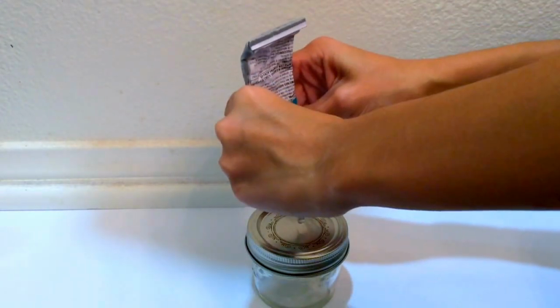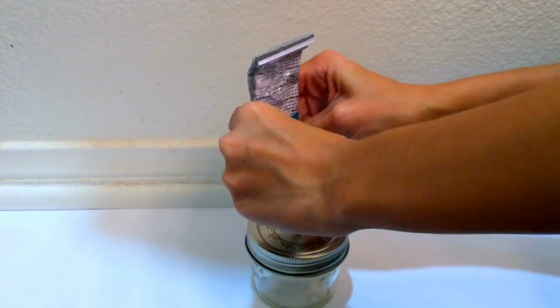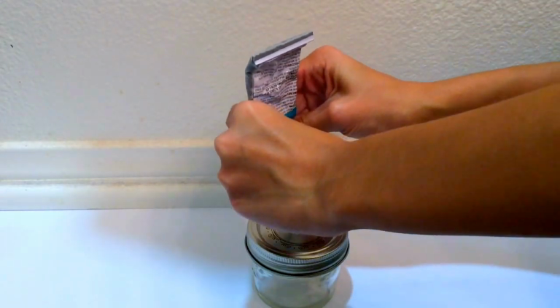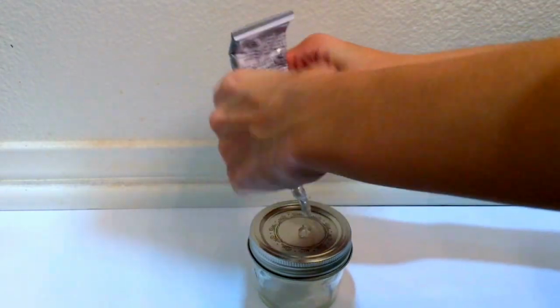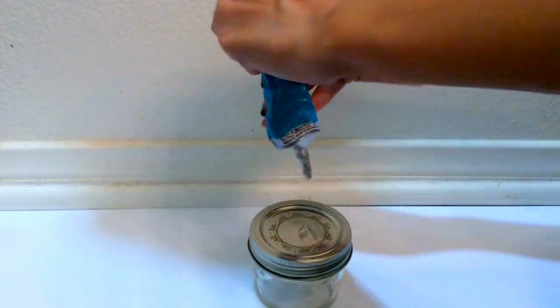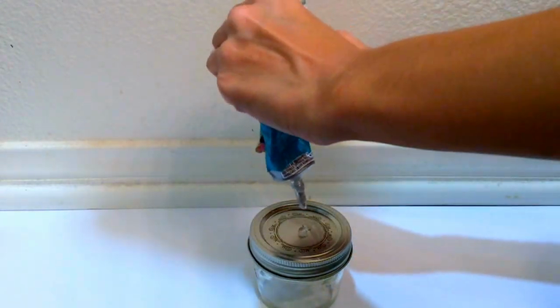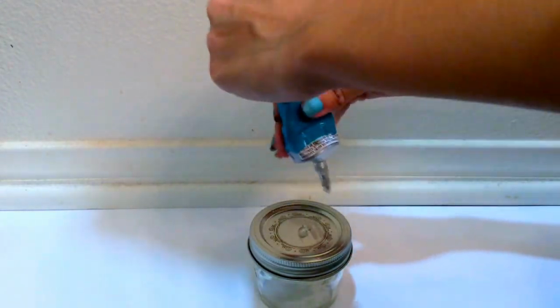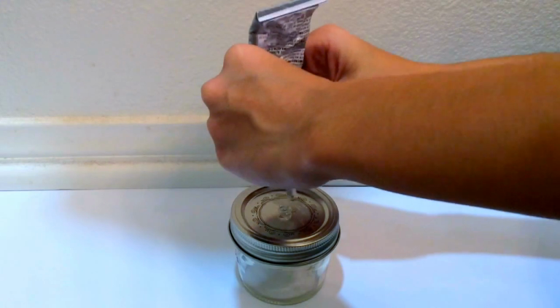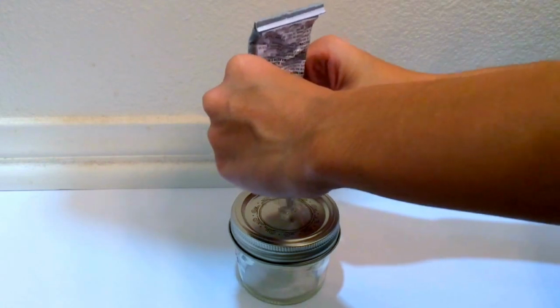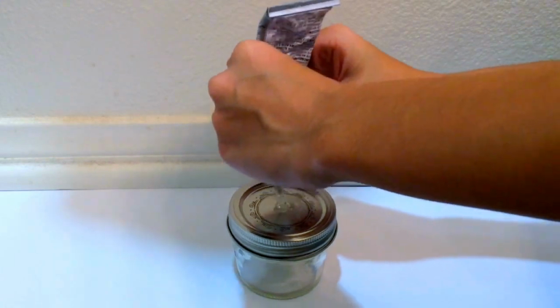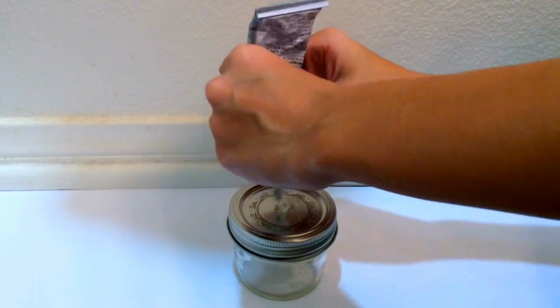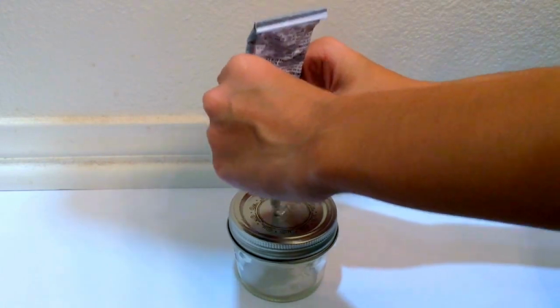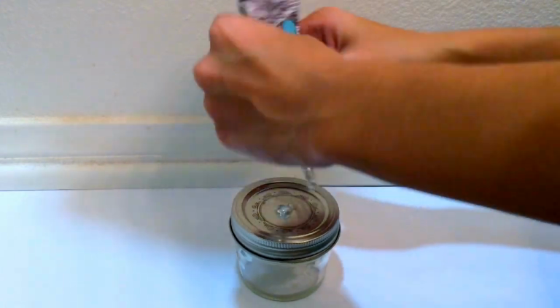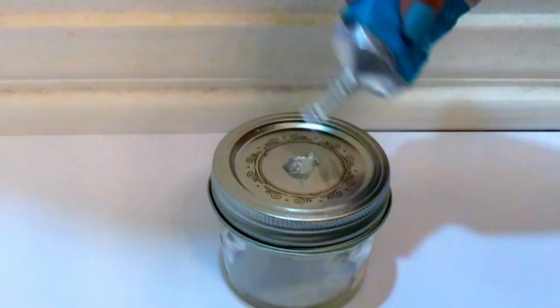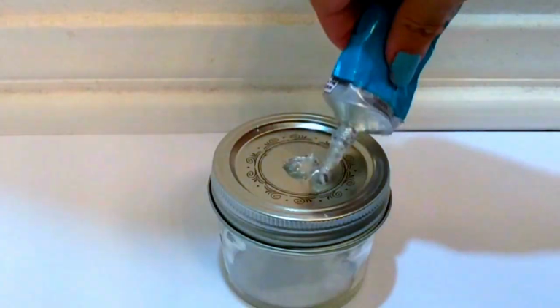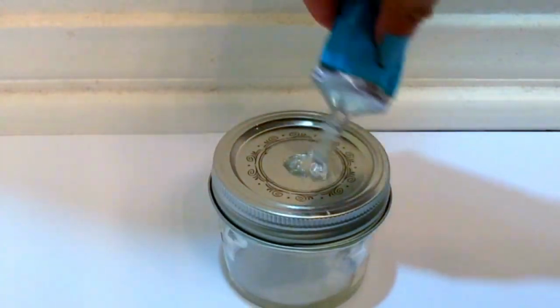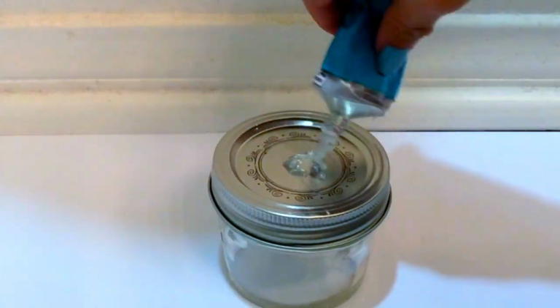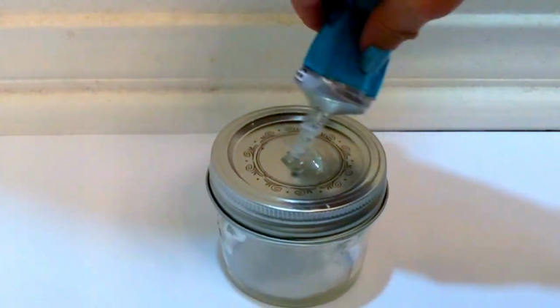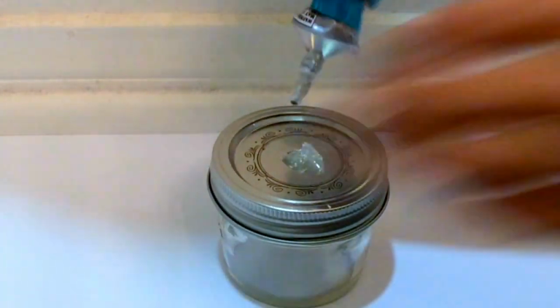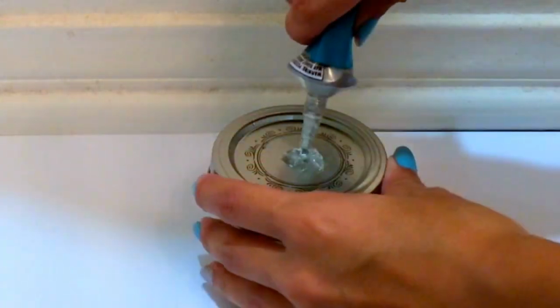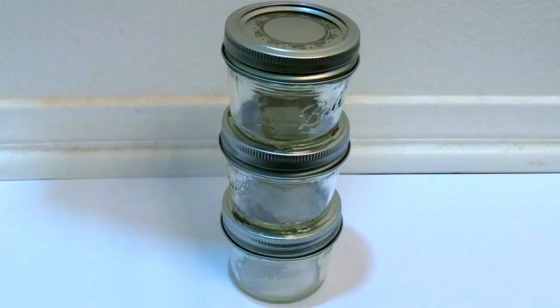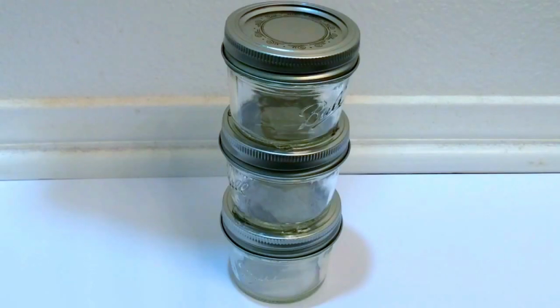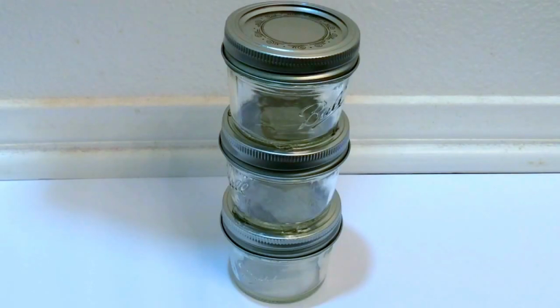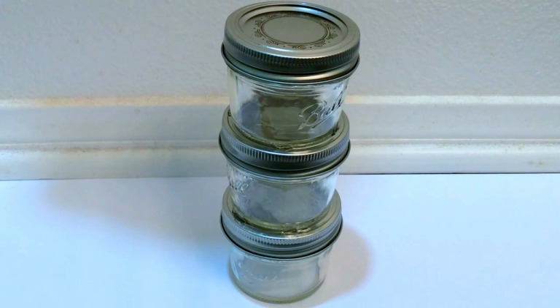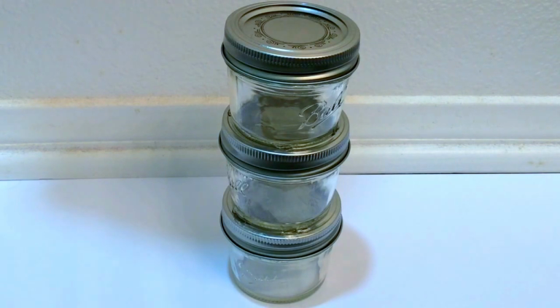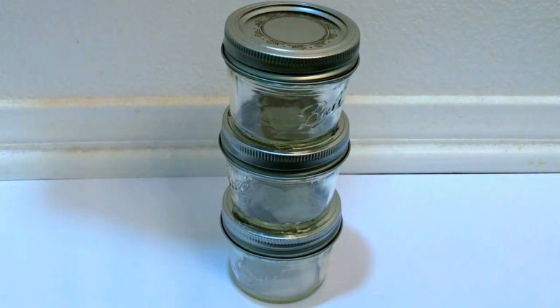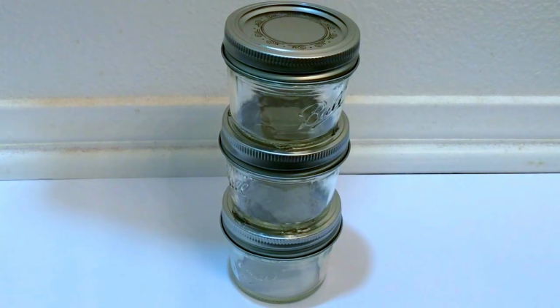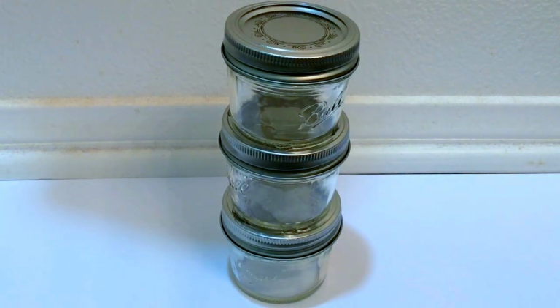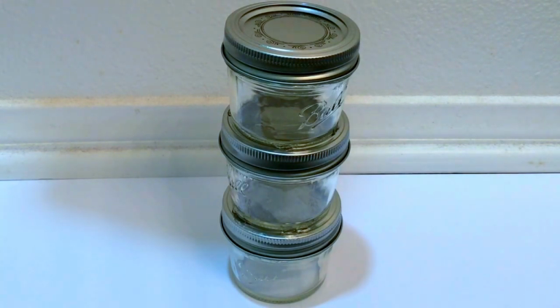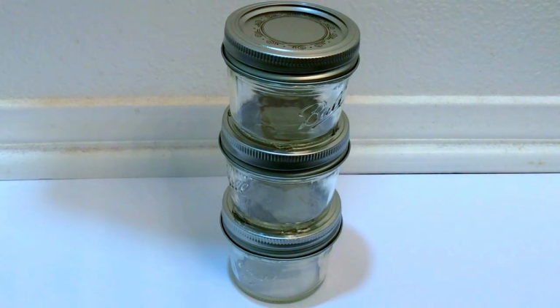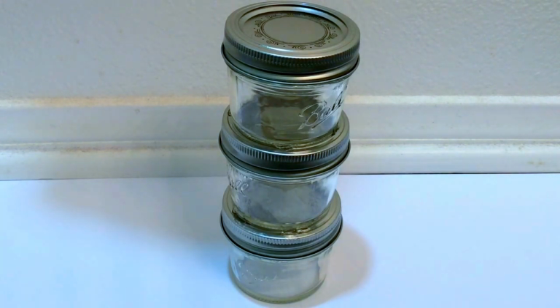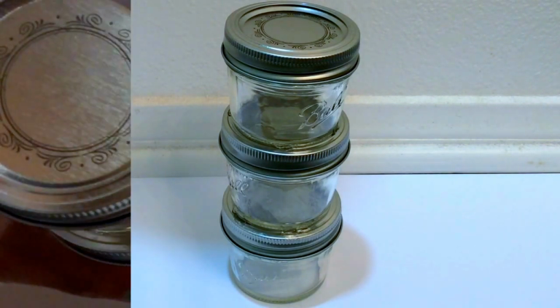Then place your E6000 super glue in the middle to stick them on top of each other, and make sure you get a good amount. This is how it should look once you've glued them all together.